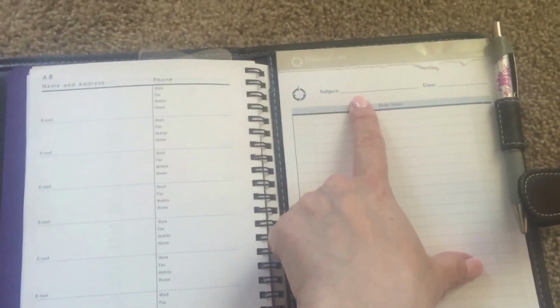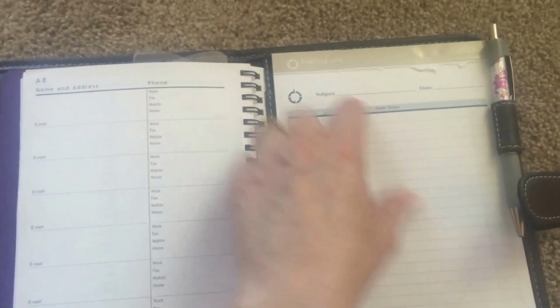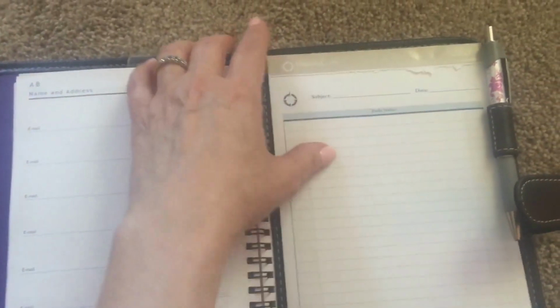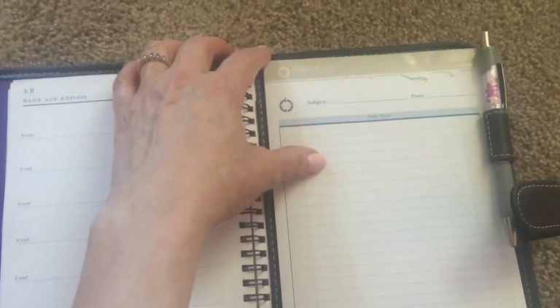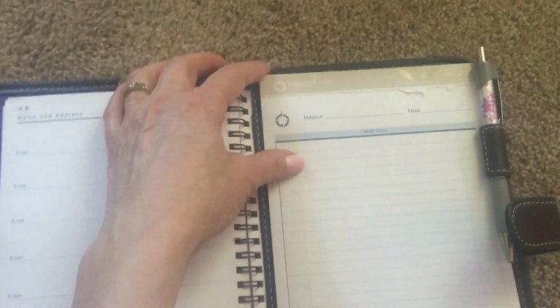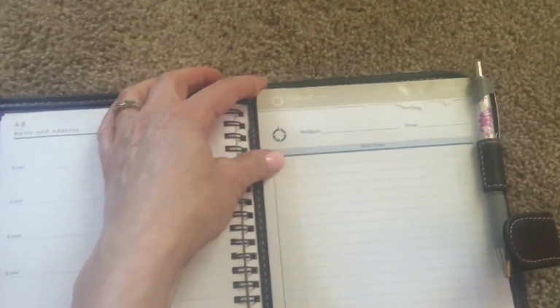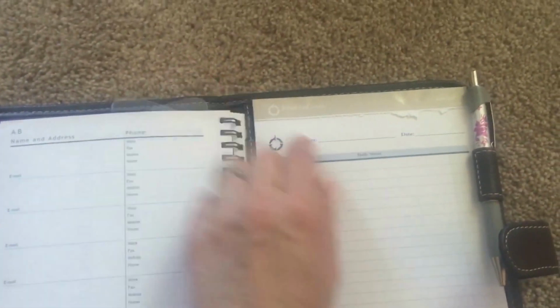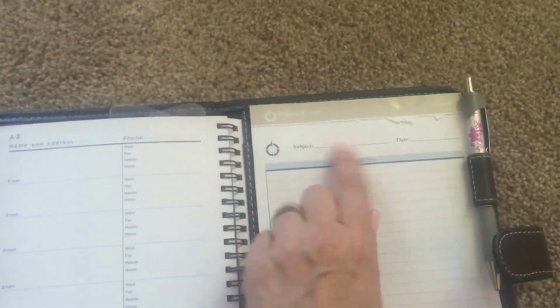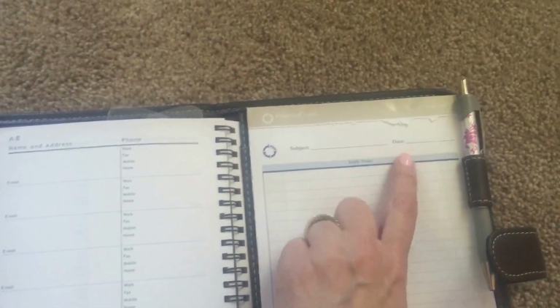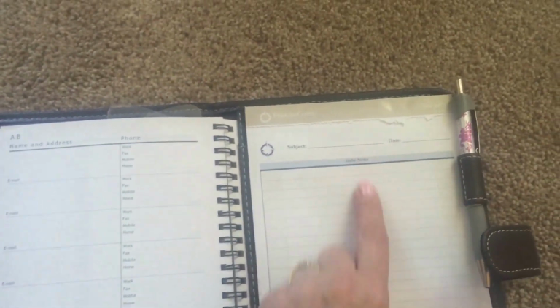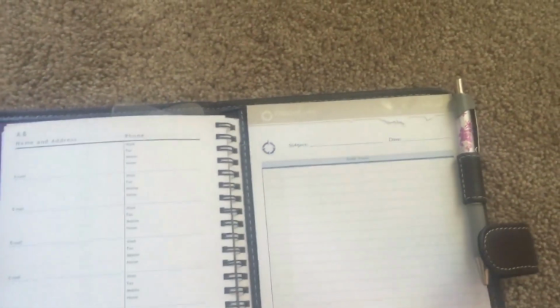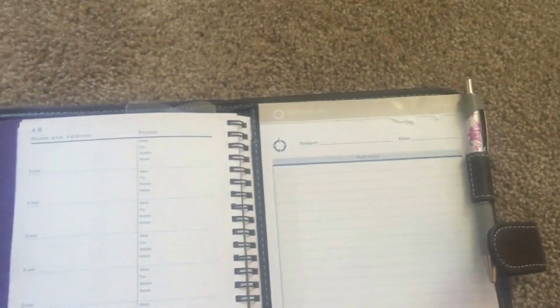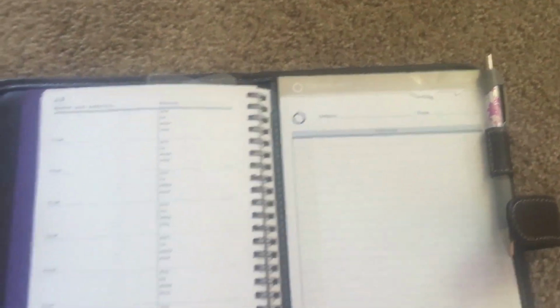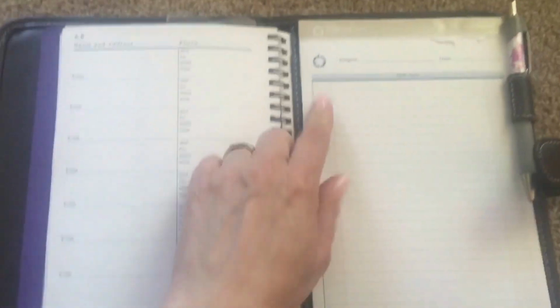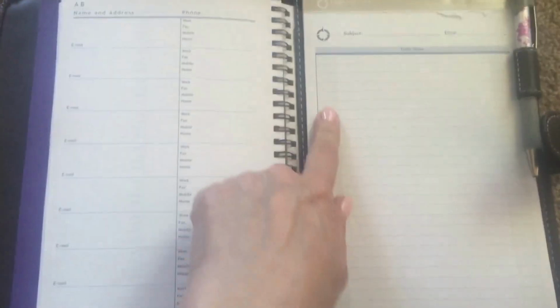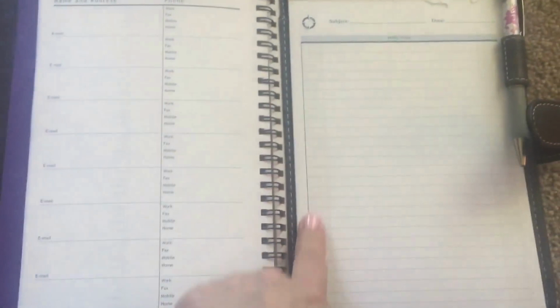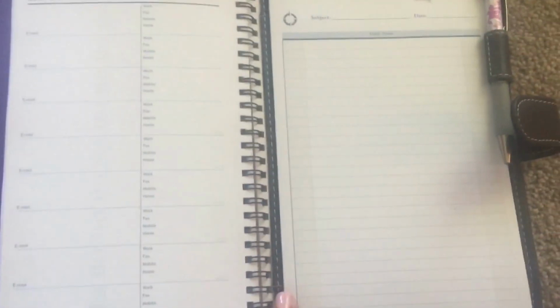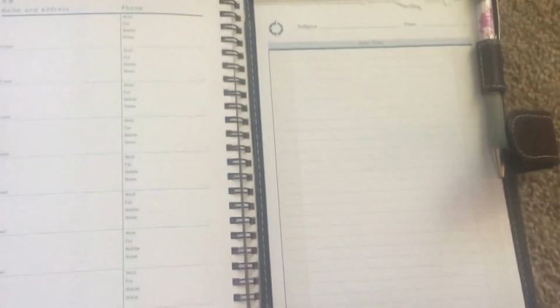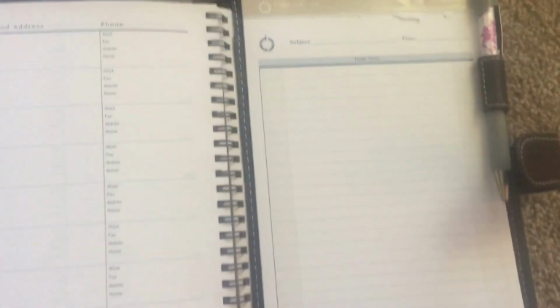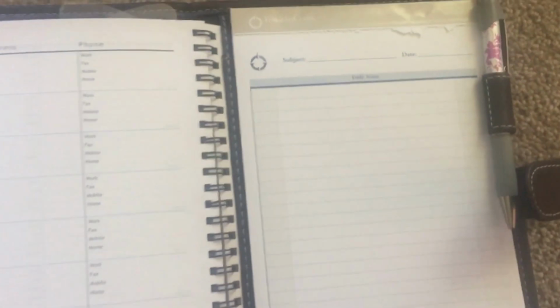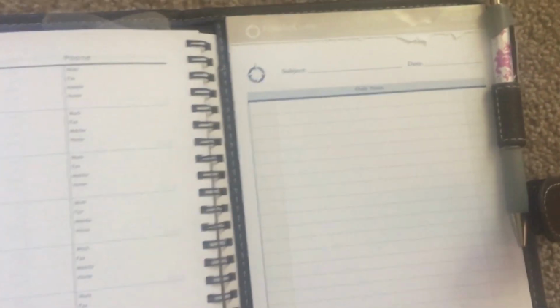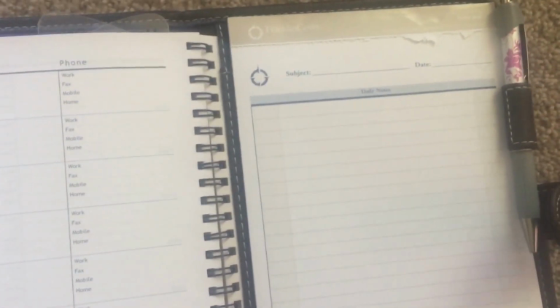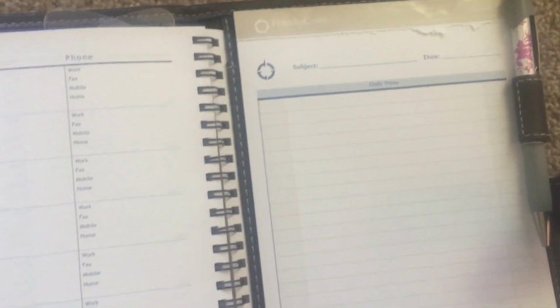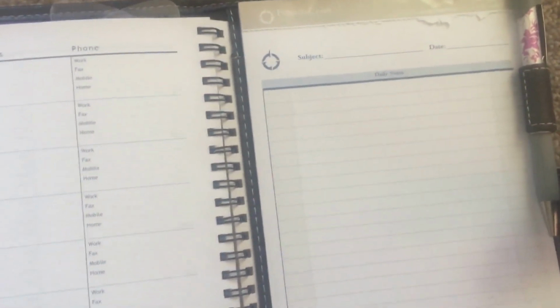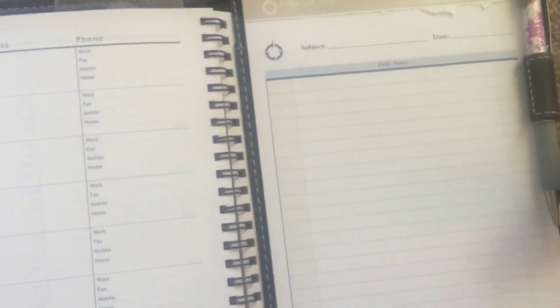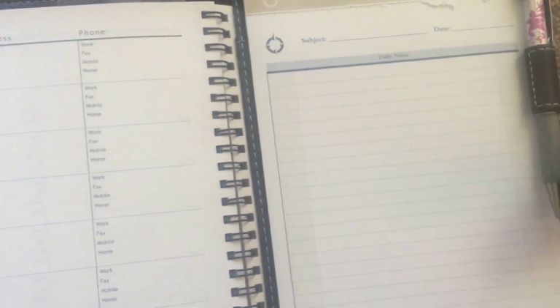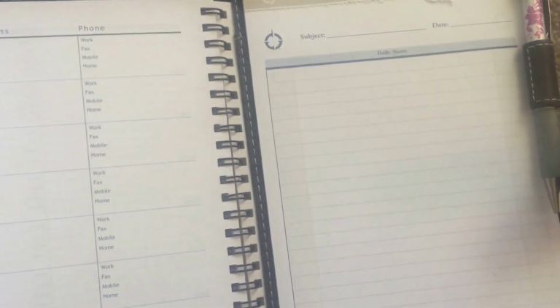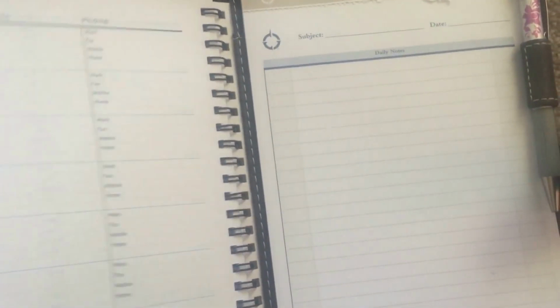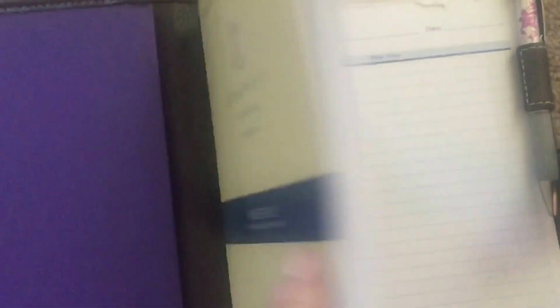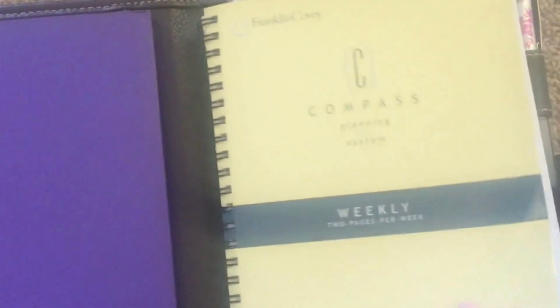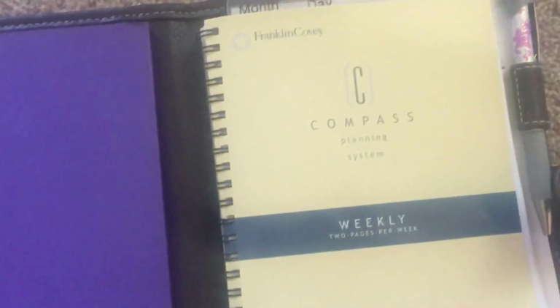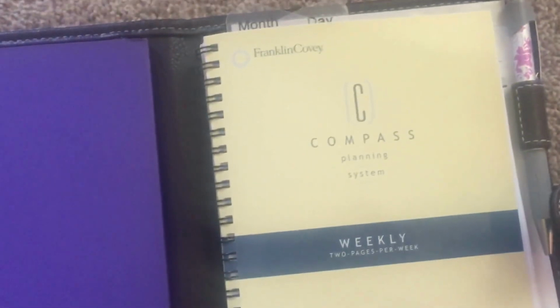It does come with a kind of notebook back here that has subject, date, and daily notes. So you could also use this as a bullet journal or for making lists and things like that.